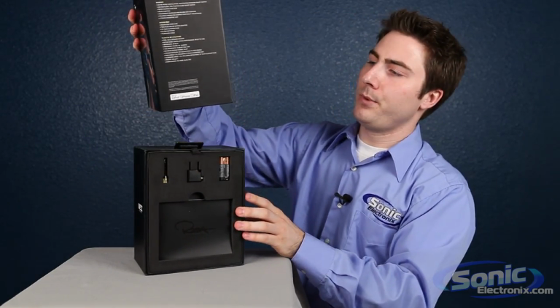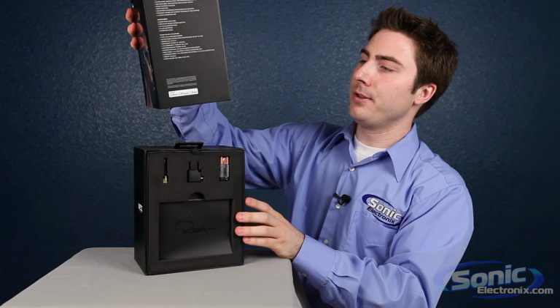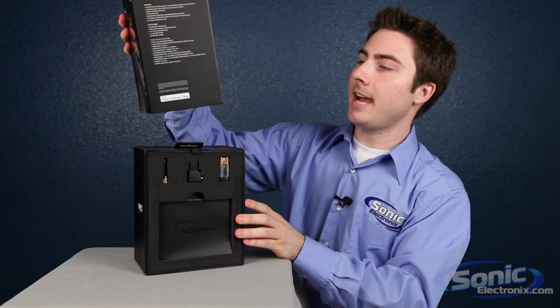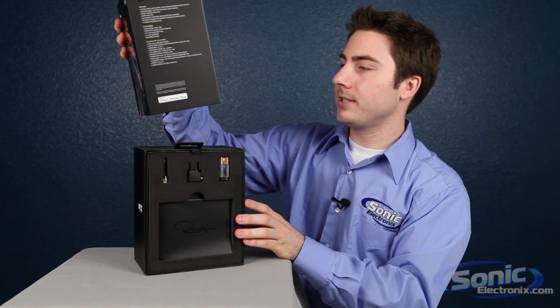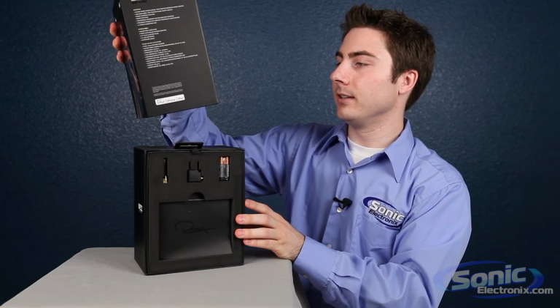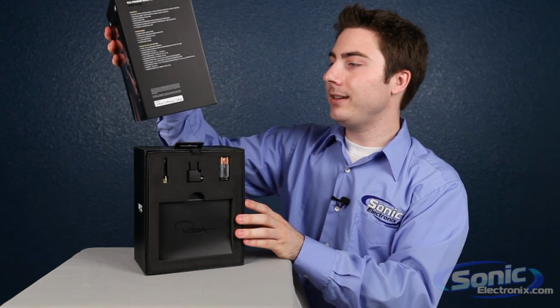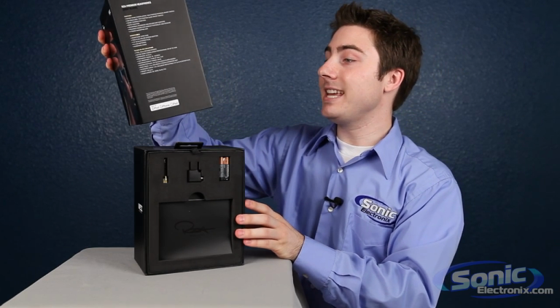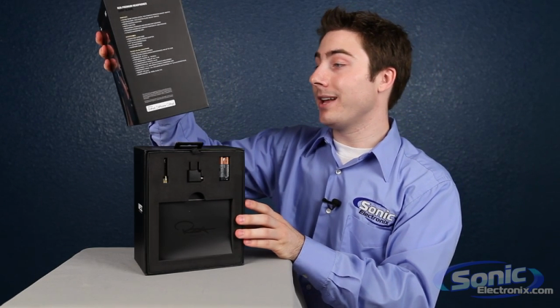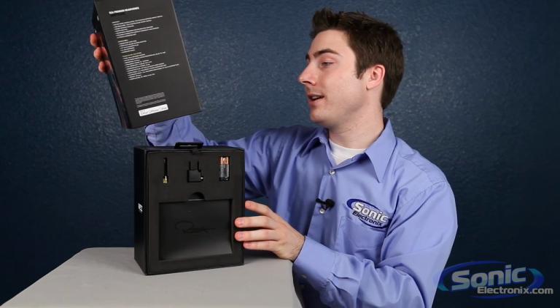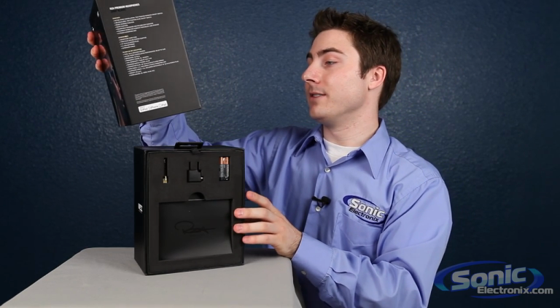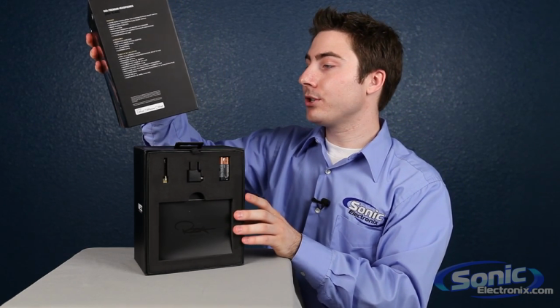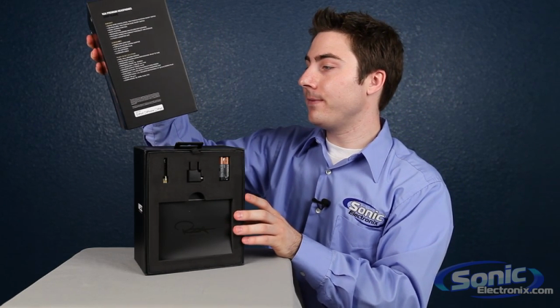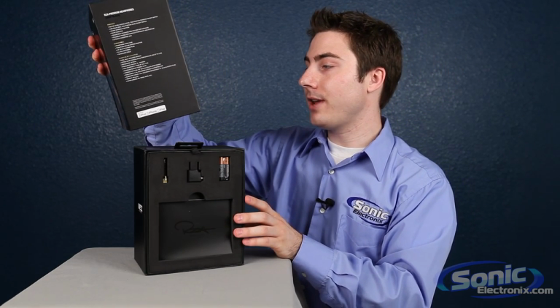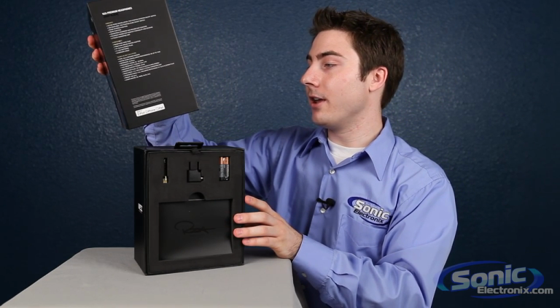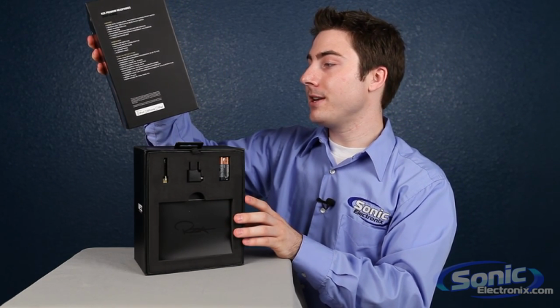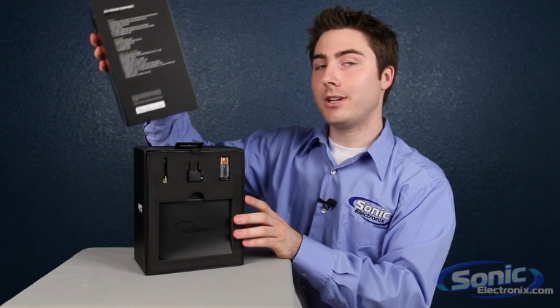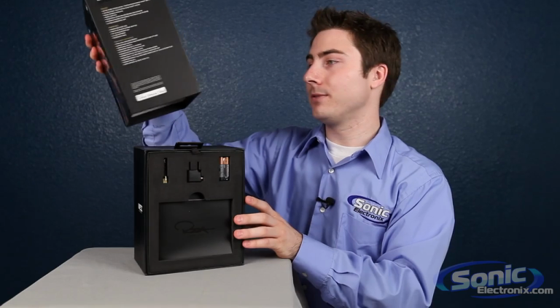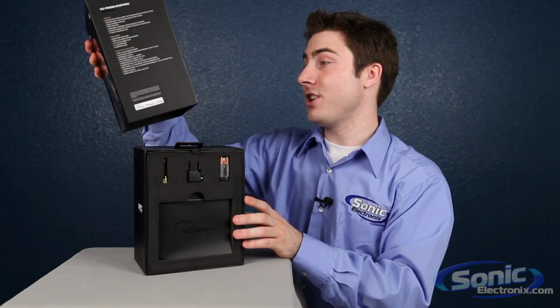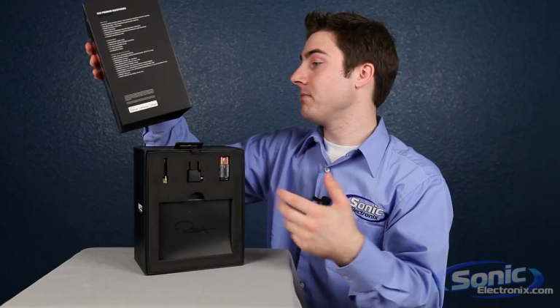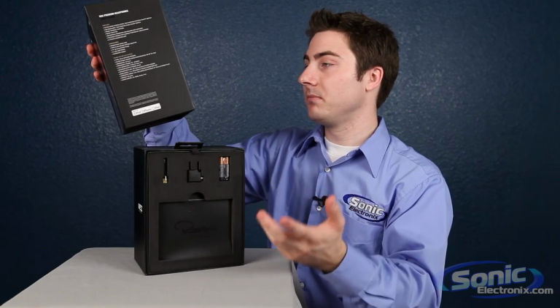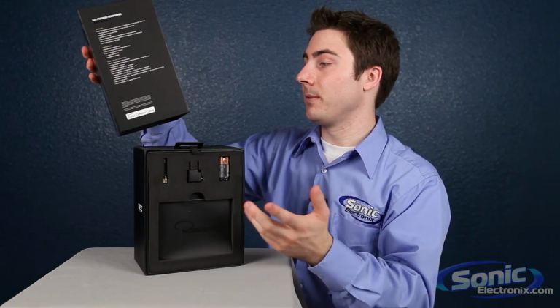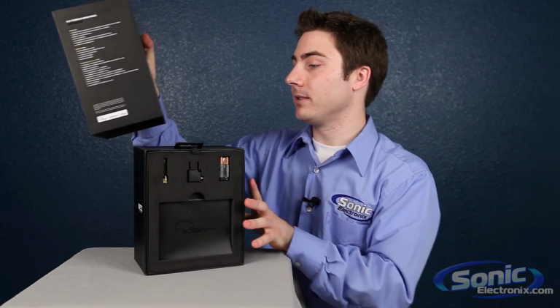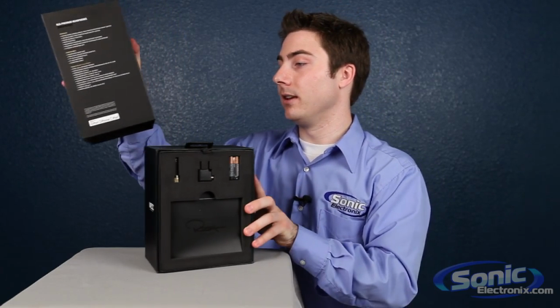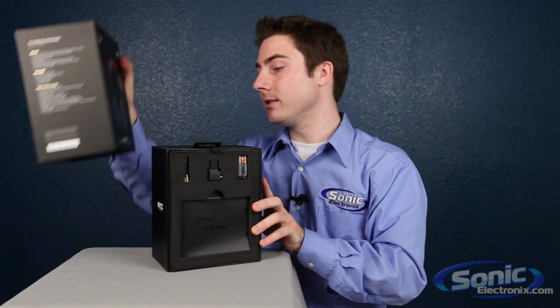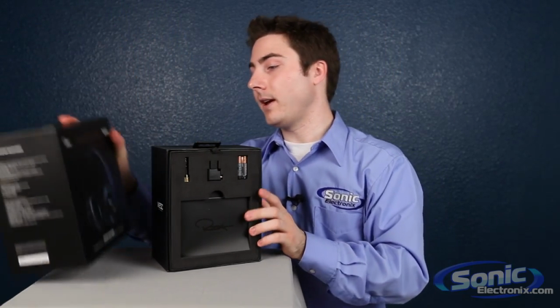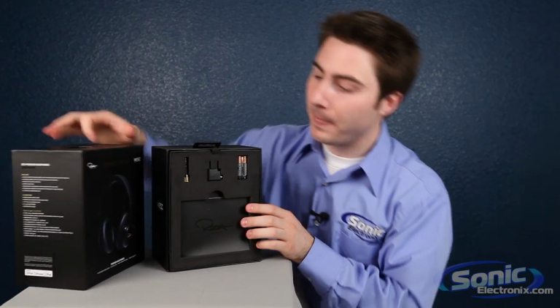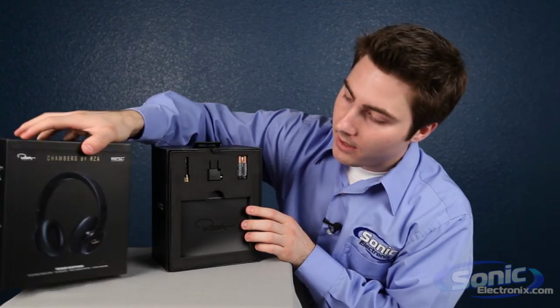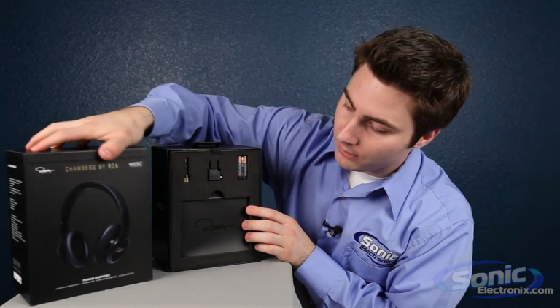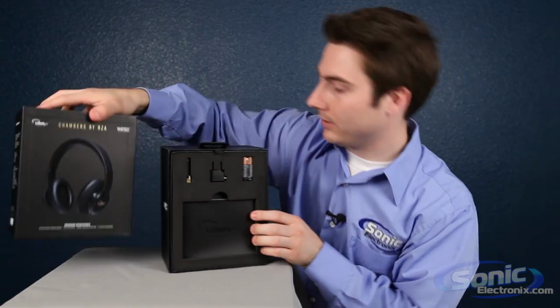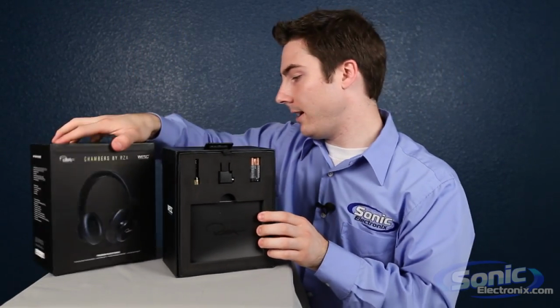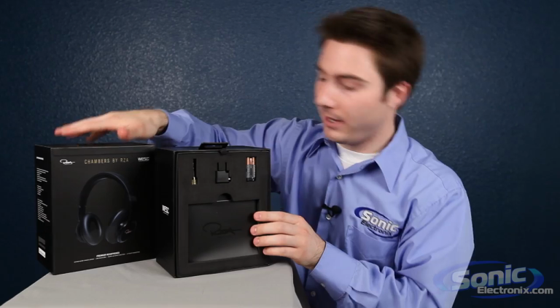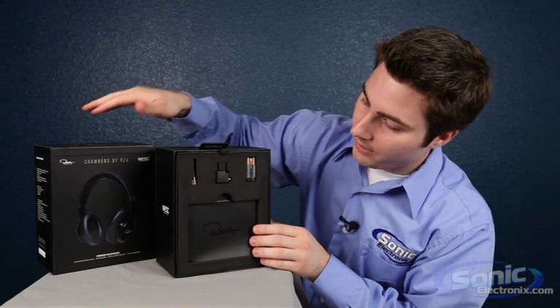We learned that it's active noise cancelling, has an LED equalizer, a music sharing function, and a three-touch hands-free for something. I'm guessing that's the buttons but let's find out. So let's set that back over there.